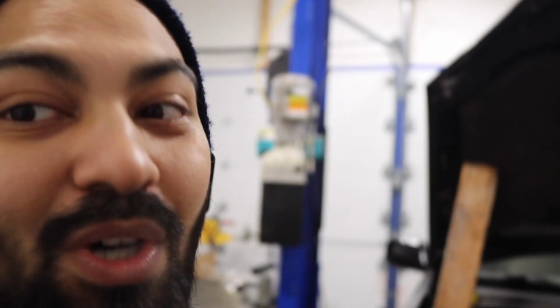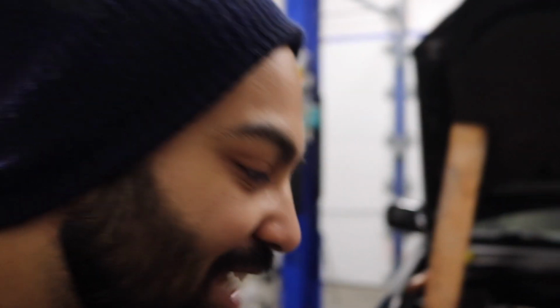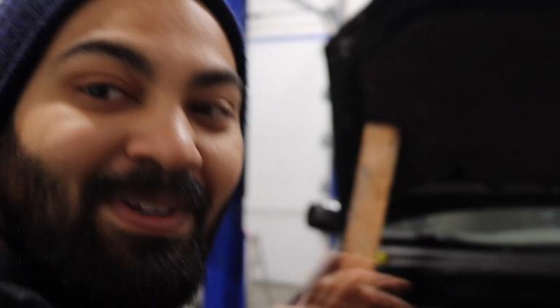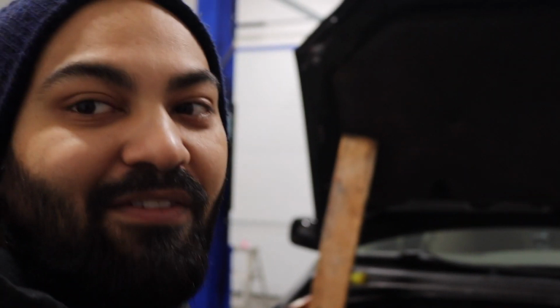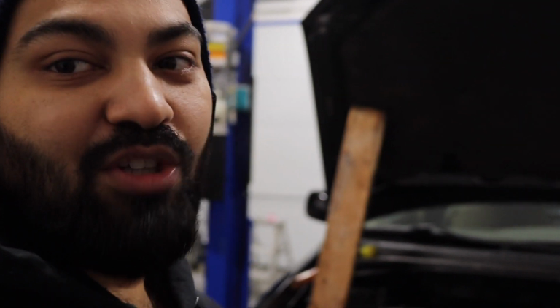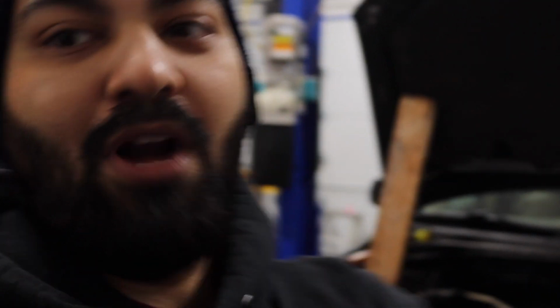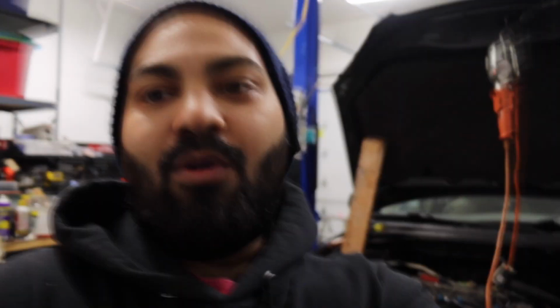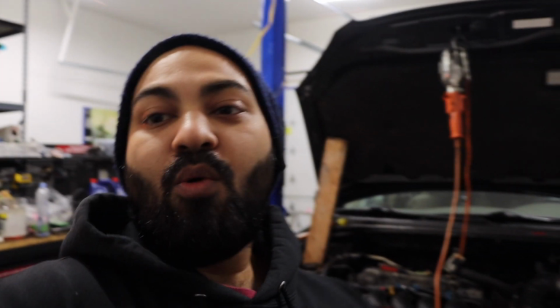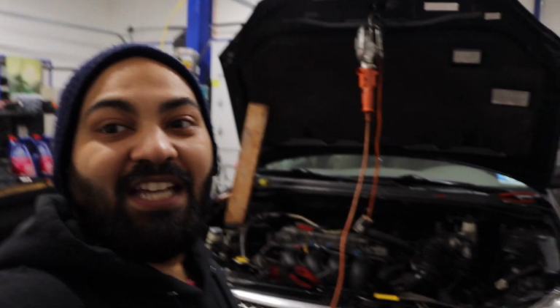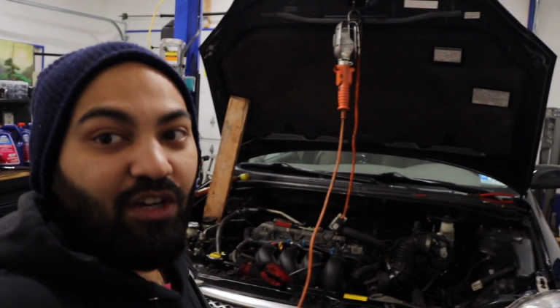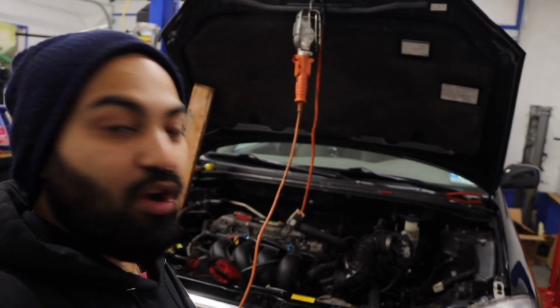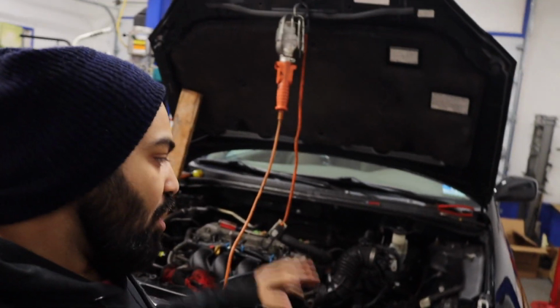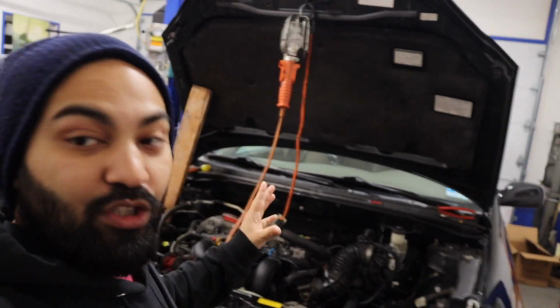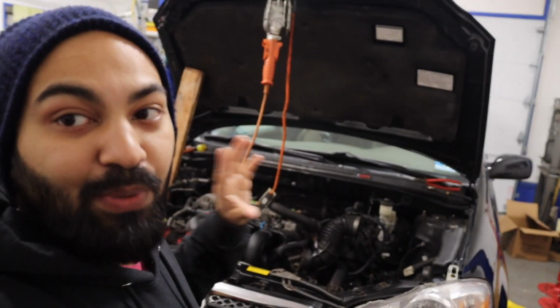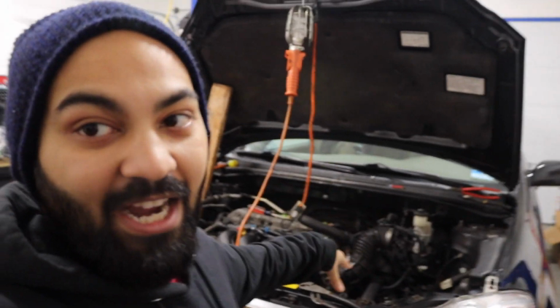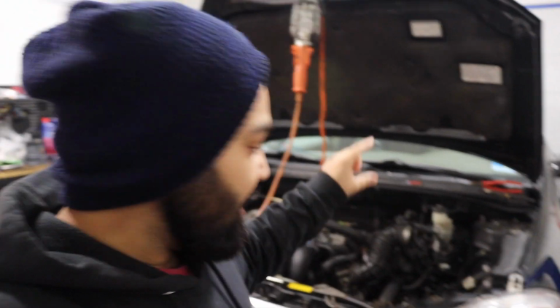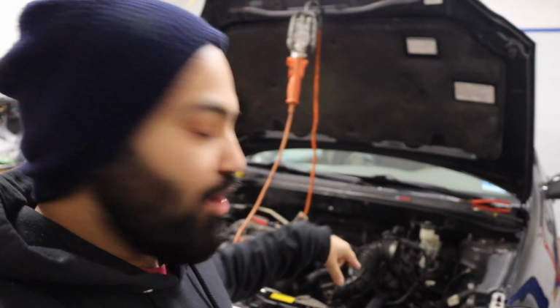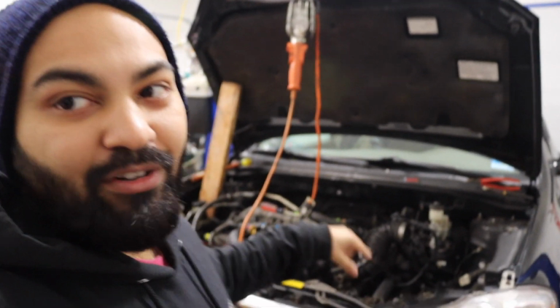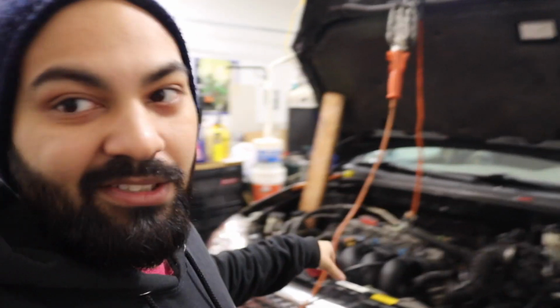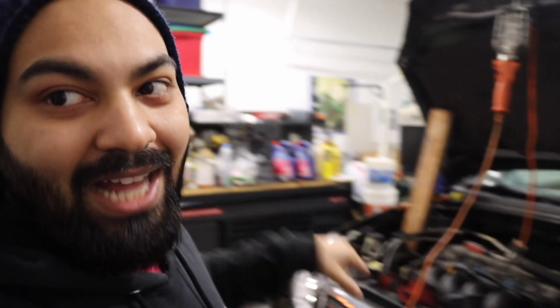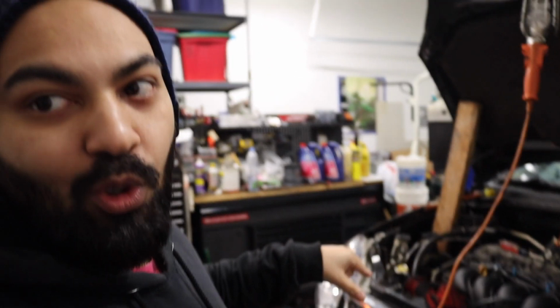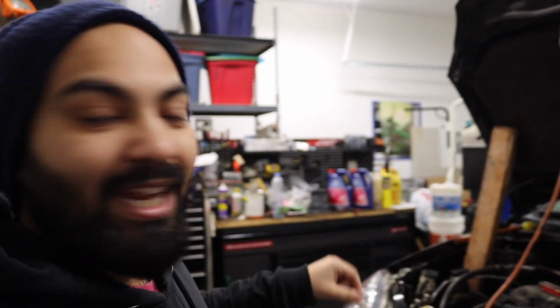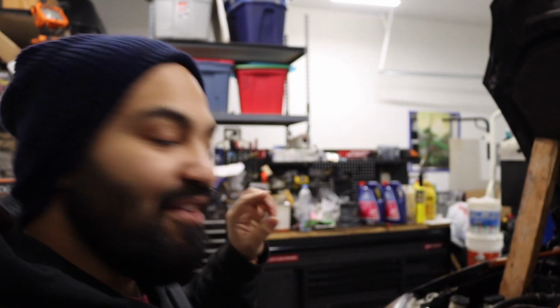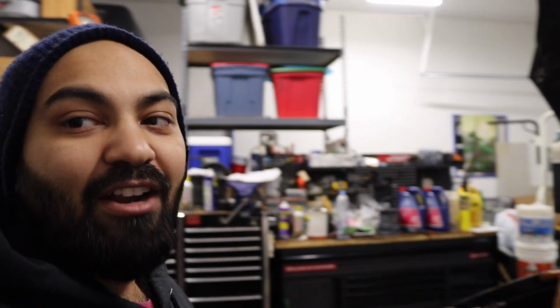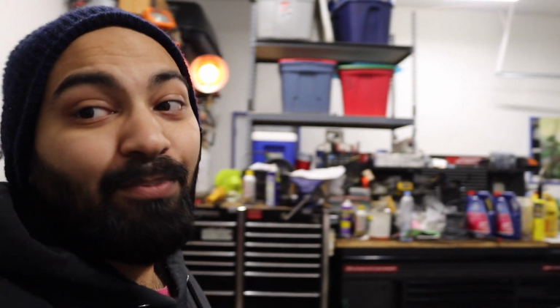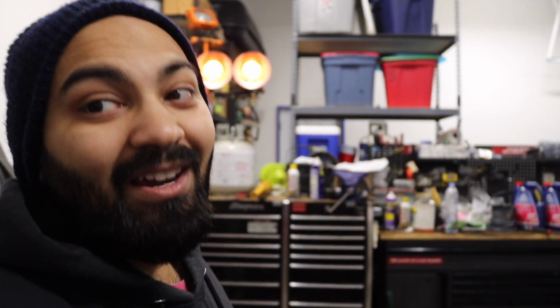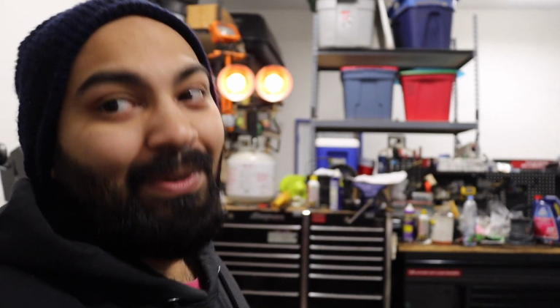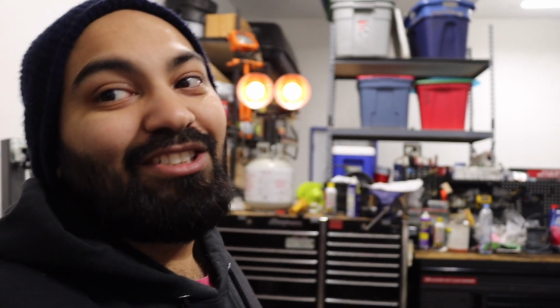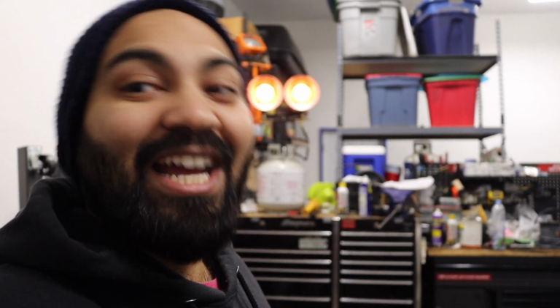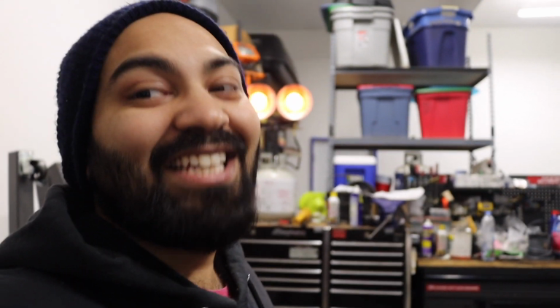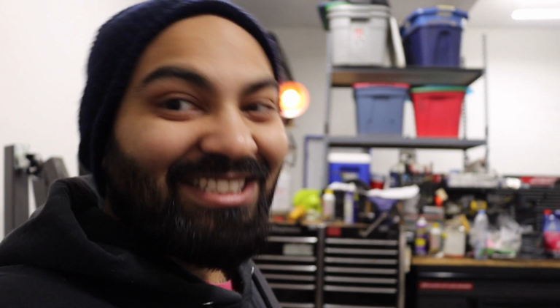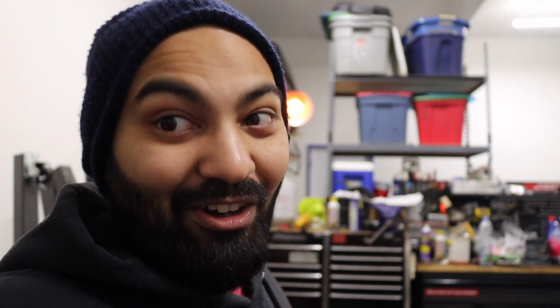What's up guys, let me tell you everything that's going on right now with this vehicle. All we have to do is put on the airbox, put on the battery, add some oil, add some coolant, and fire this puppy up. So let's get started.